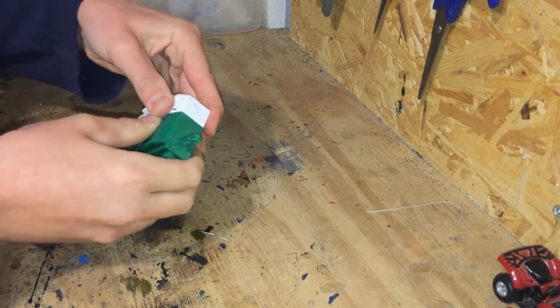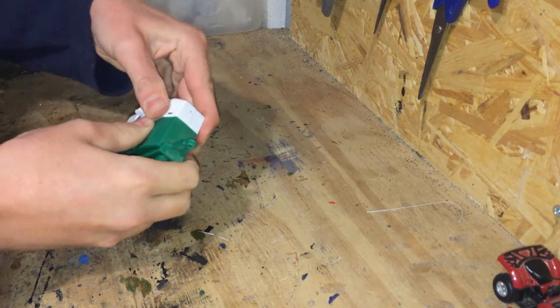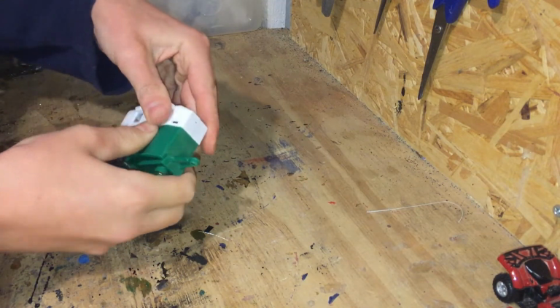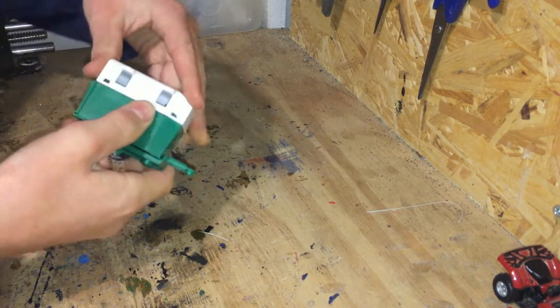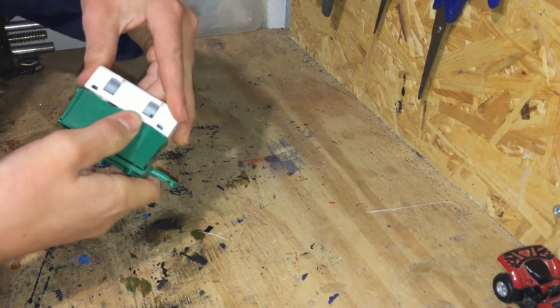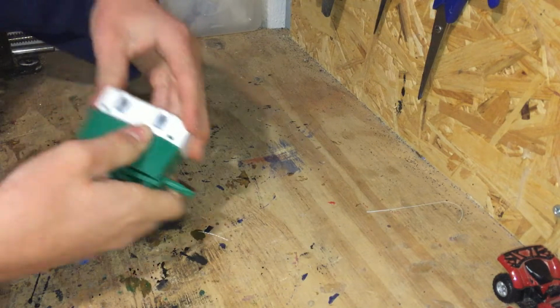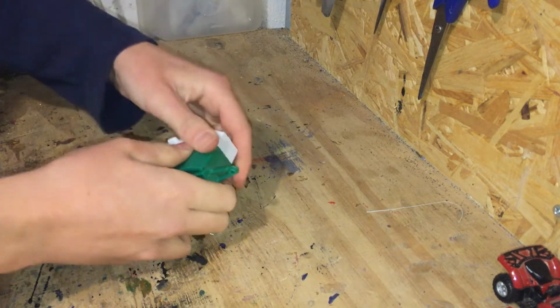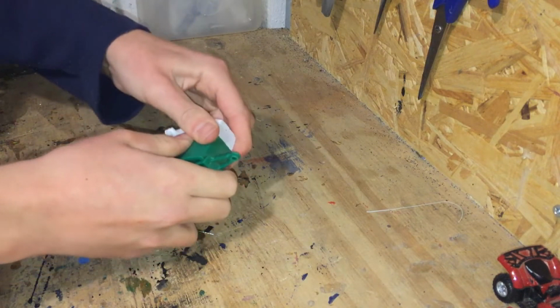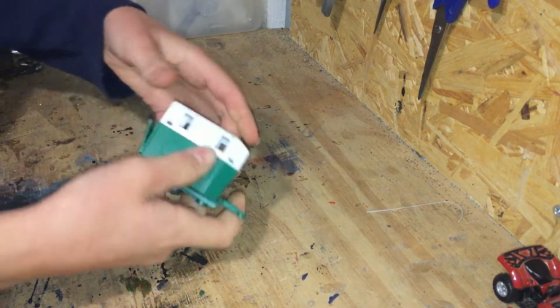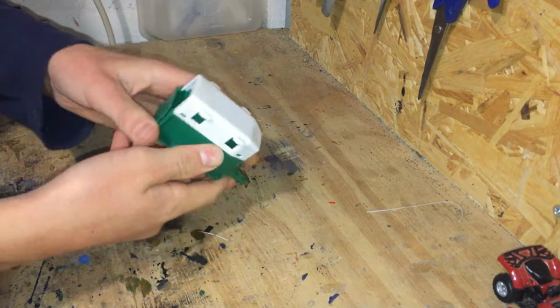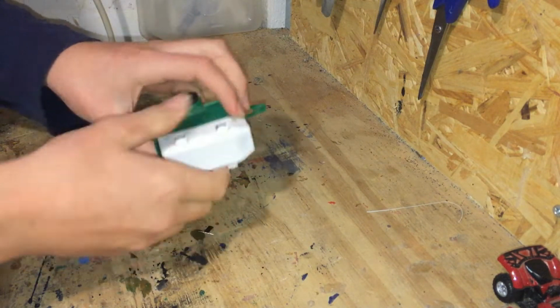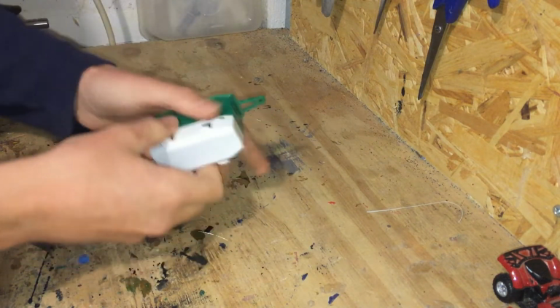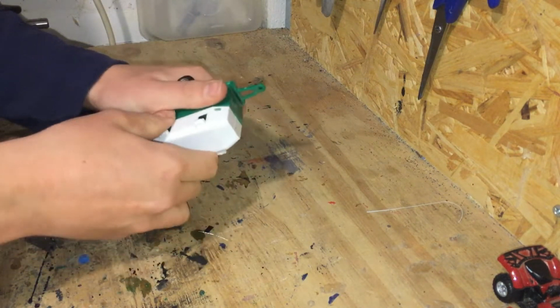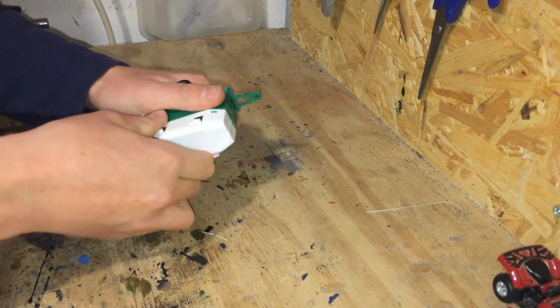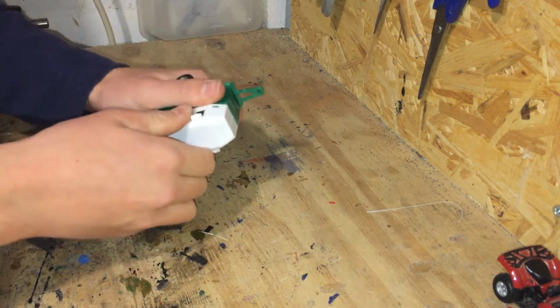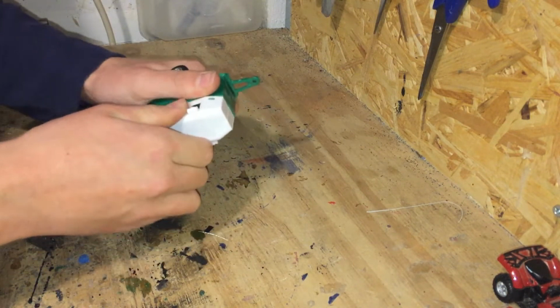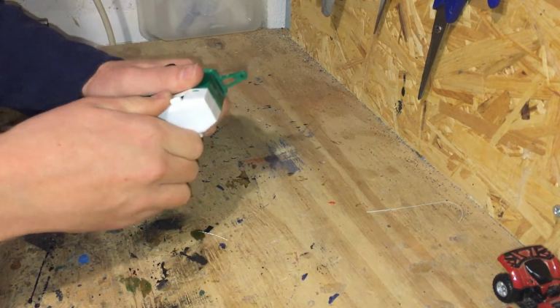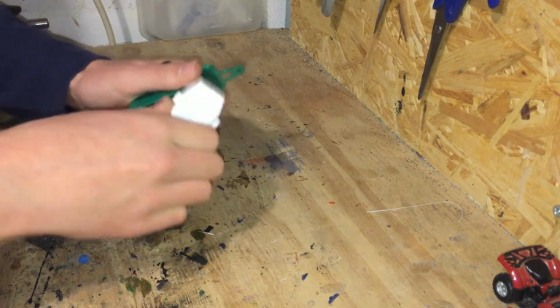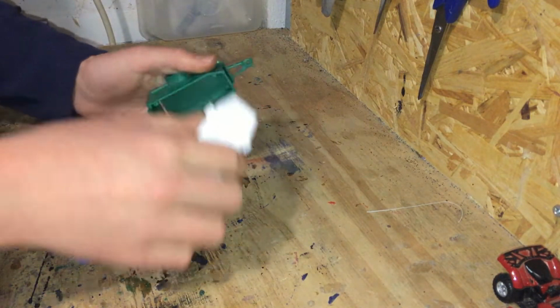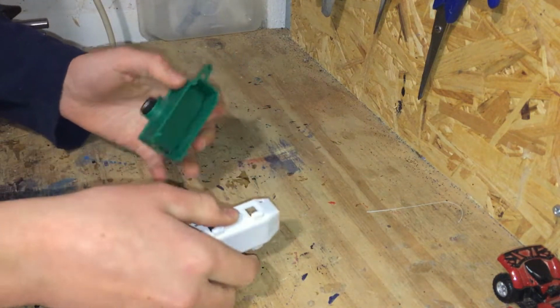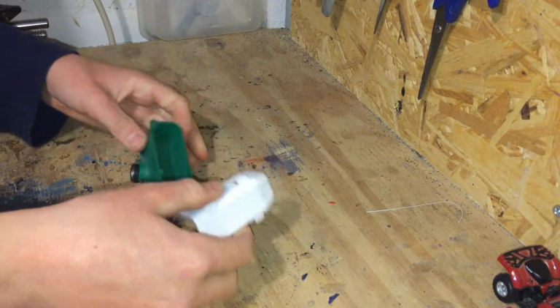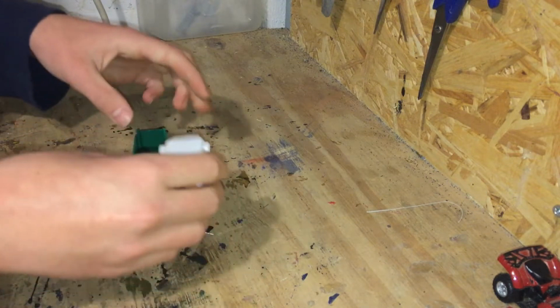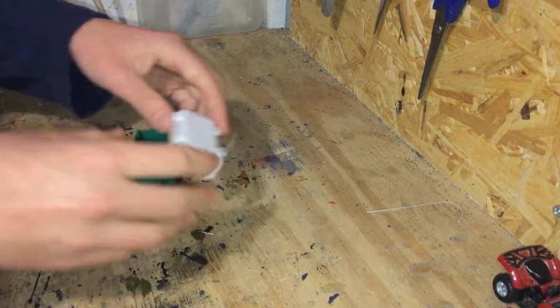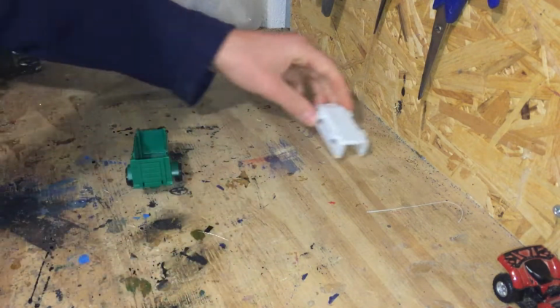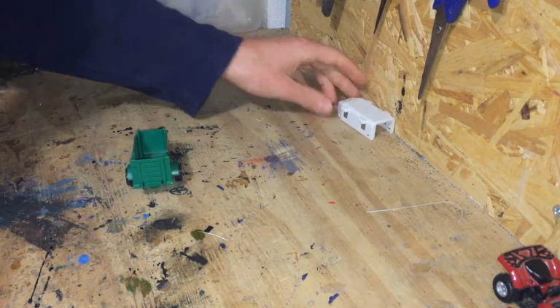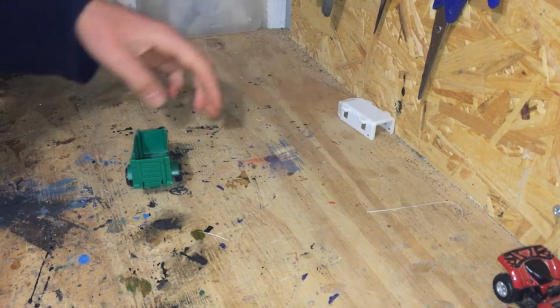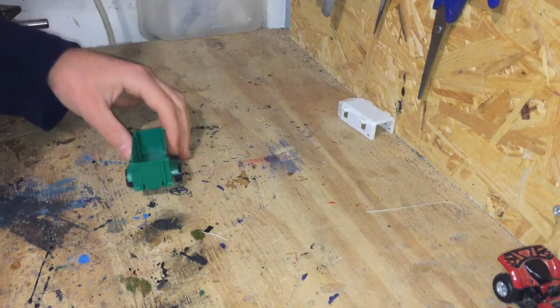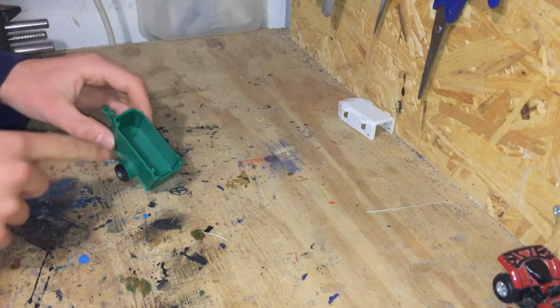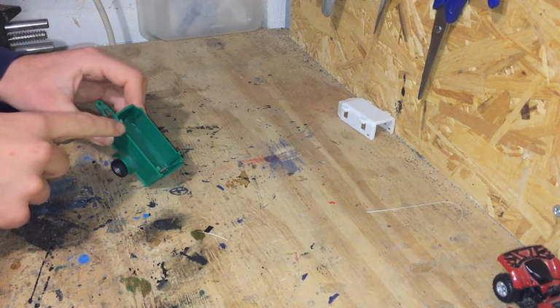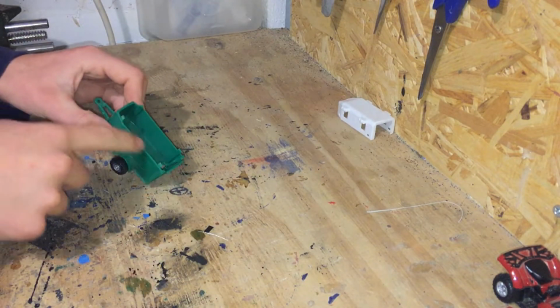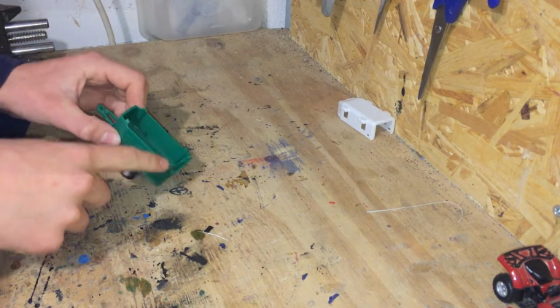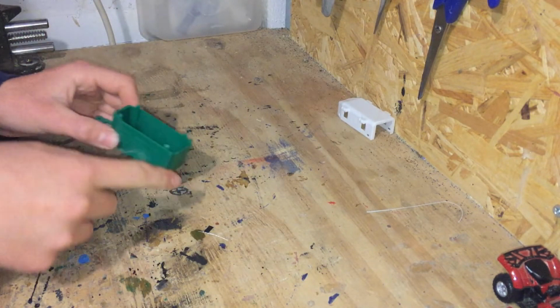I think the top pops off. If not we'll break it off, because it will come off one way or another. Yeah, the top pops off and now we're going to cut these down.